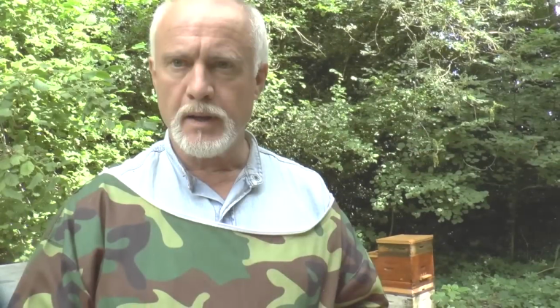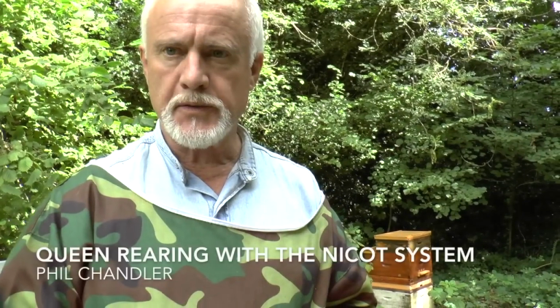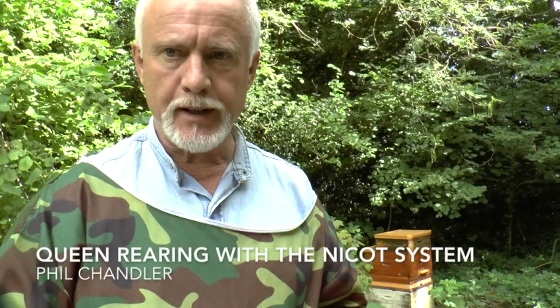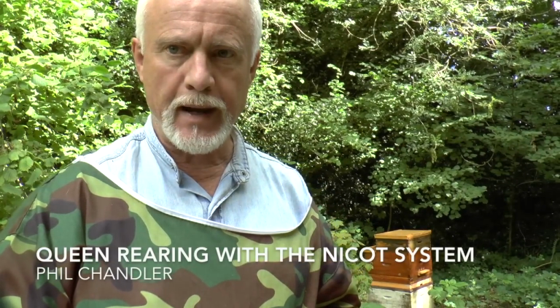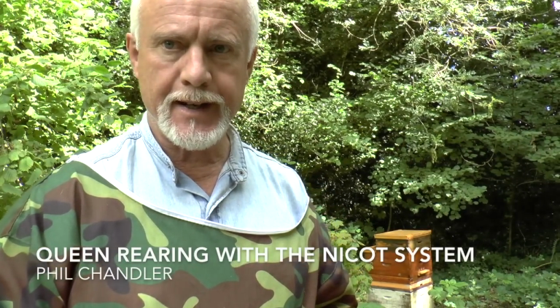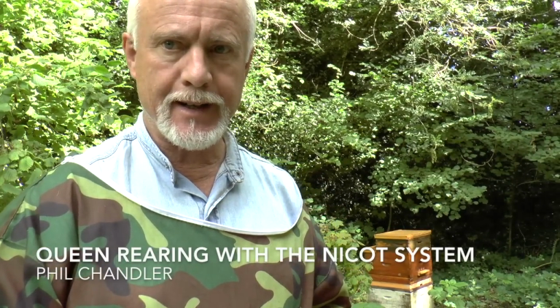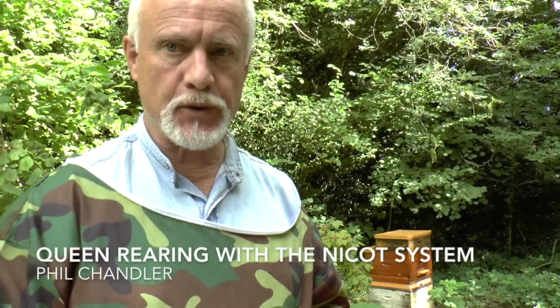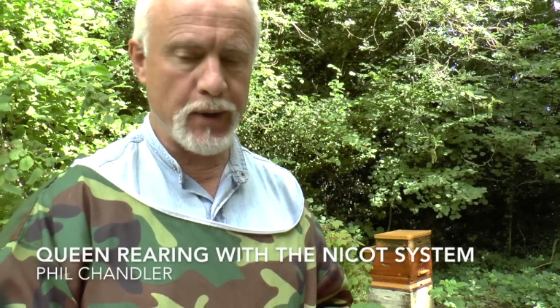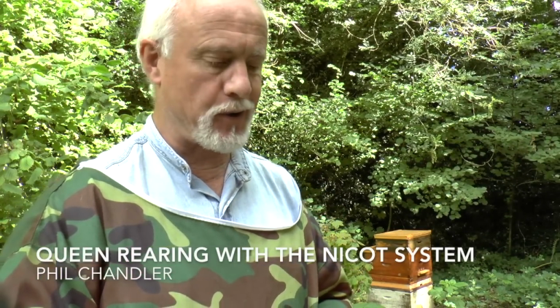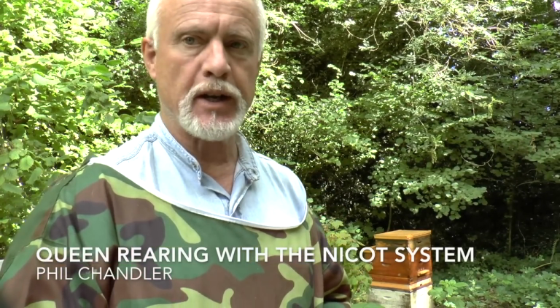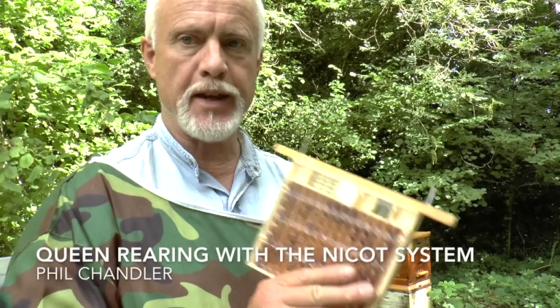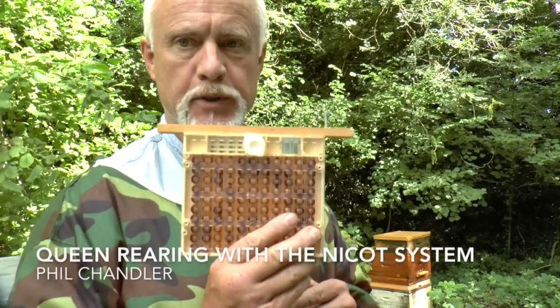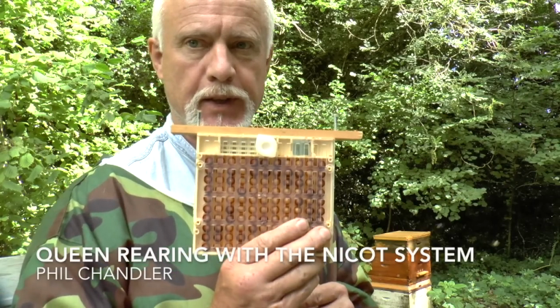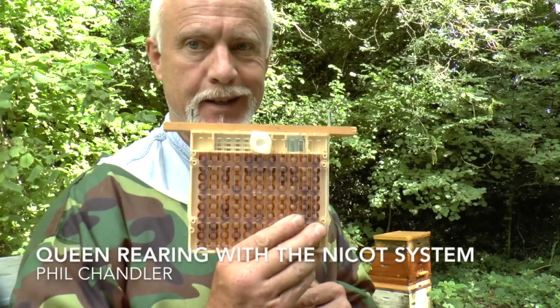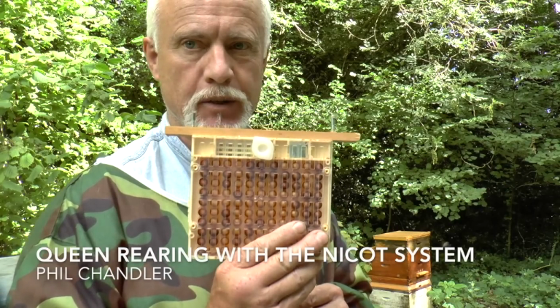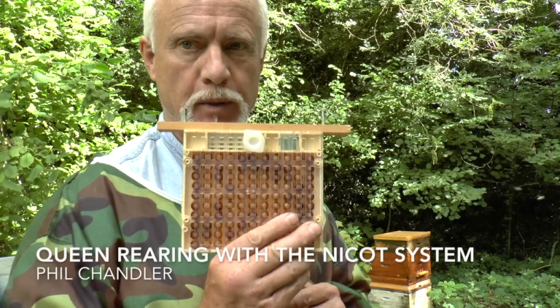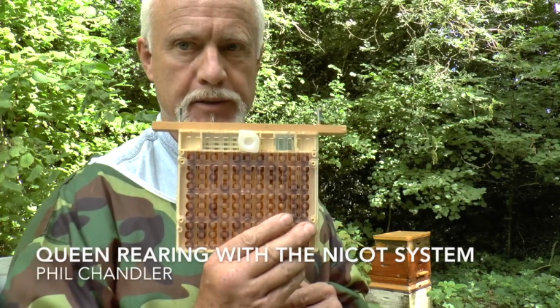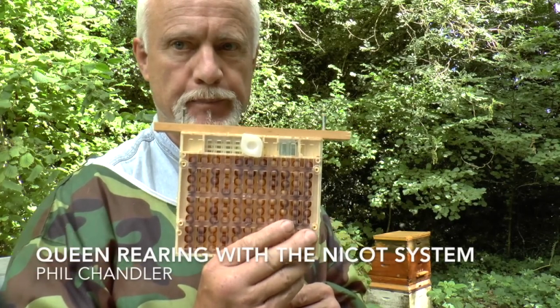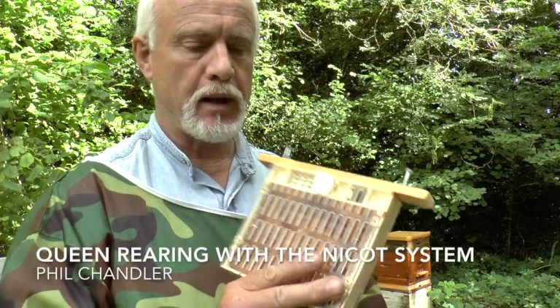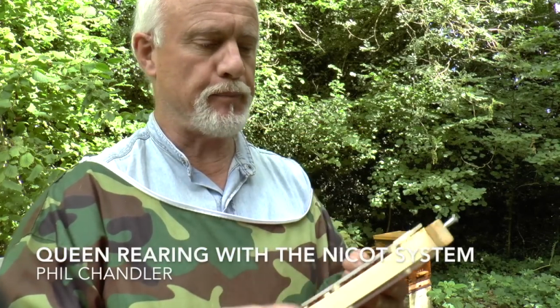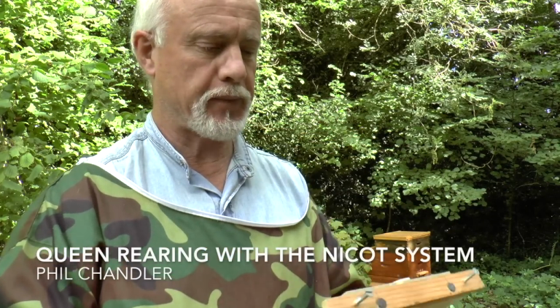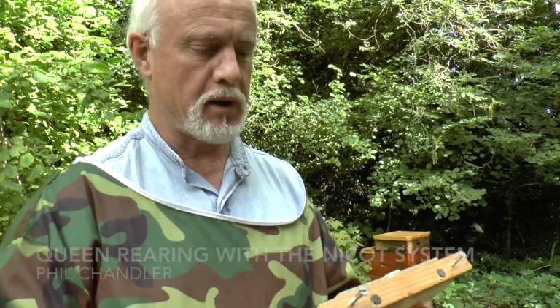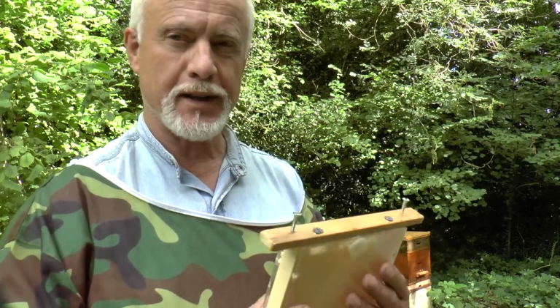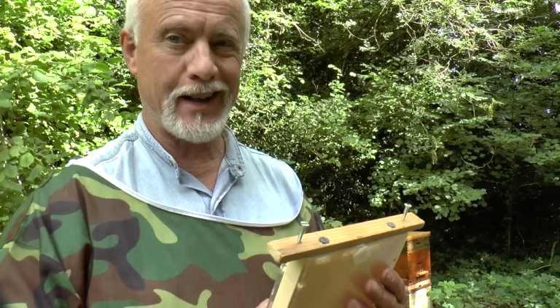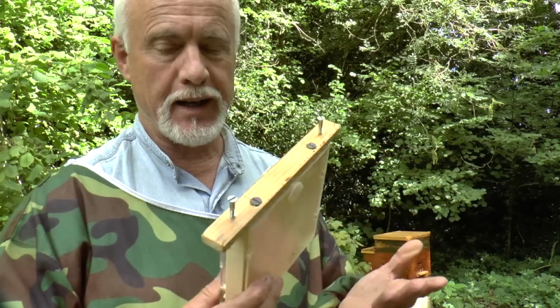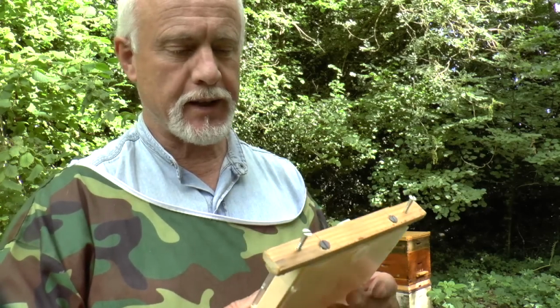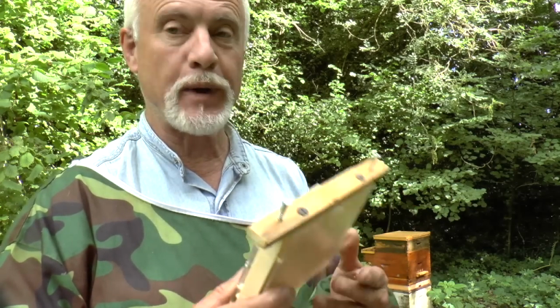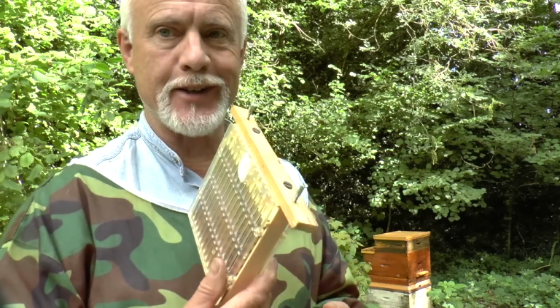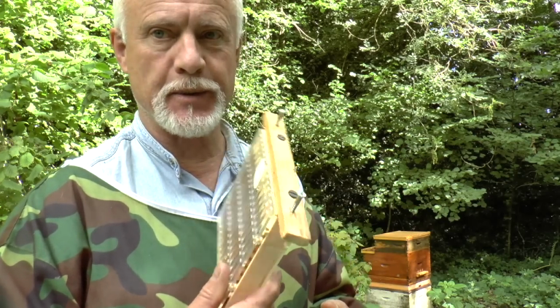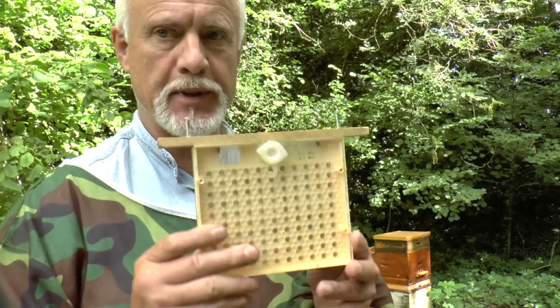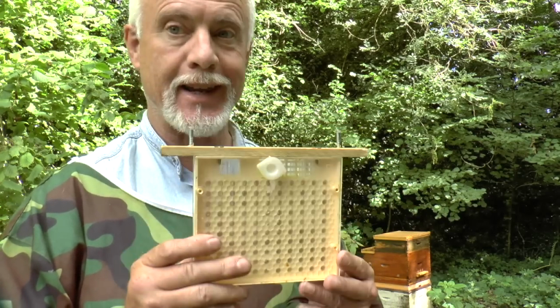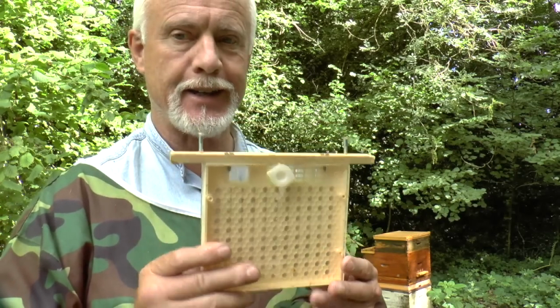Hi, this is Phil Chandler, and today I'd like to talk to you about this, which is the Niko Queen Laying System. Should I say Queen Laying? It's the Queen Rearing System, really, but this is the laying cage.